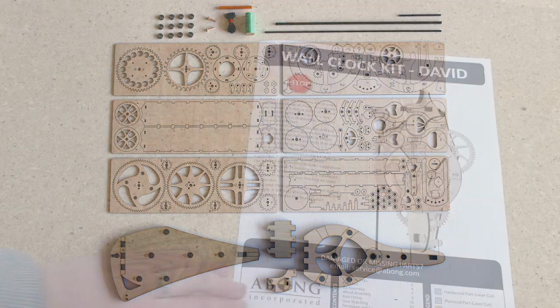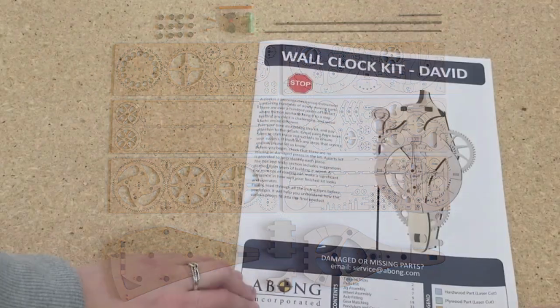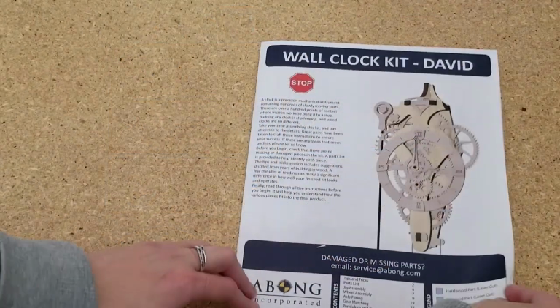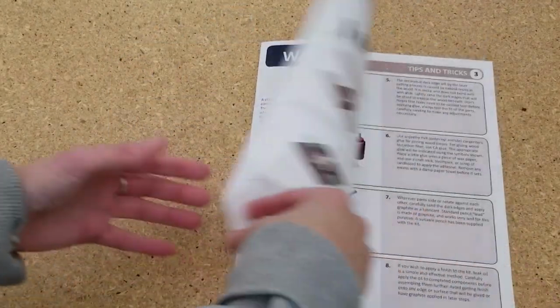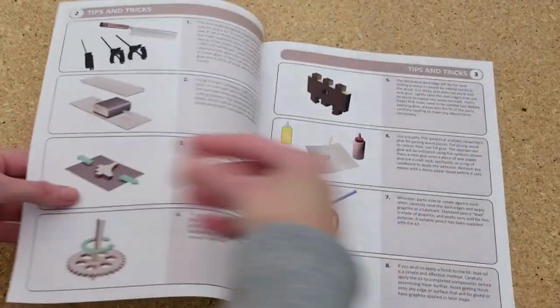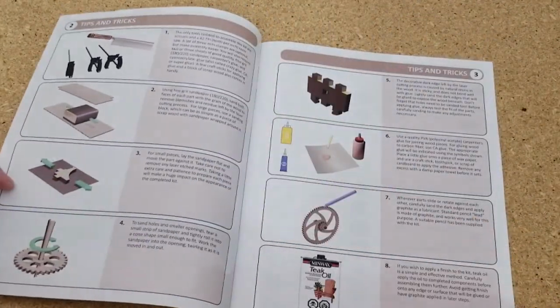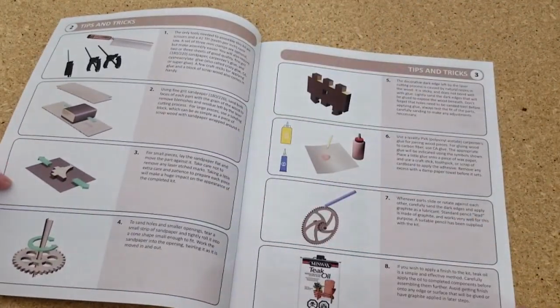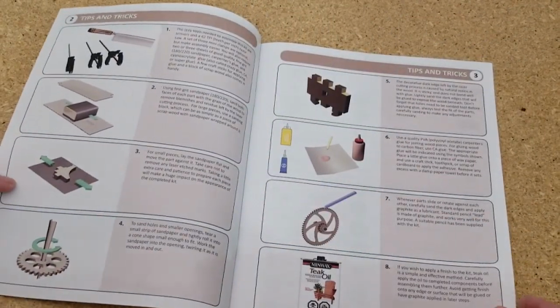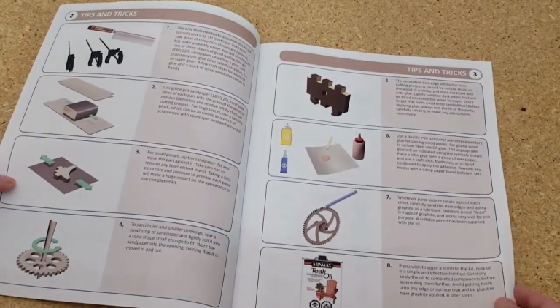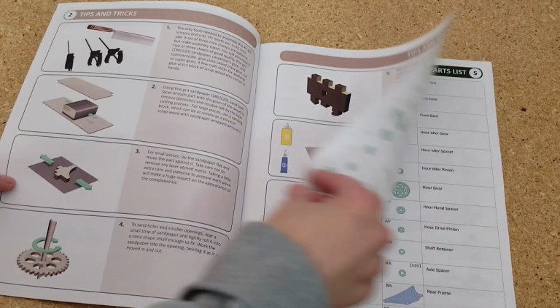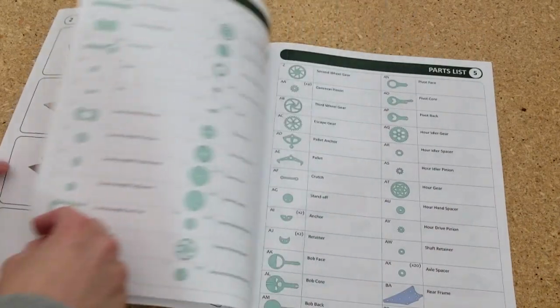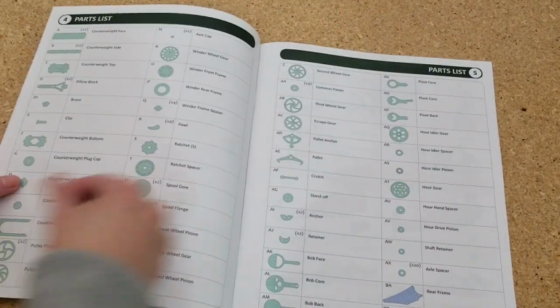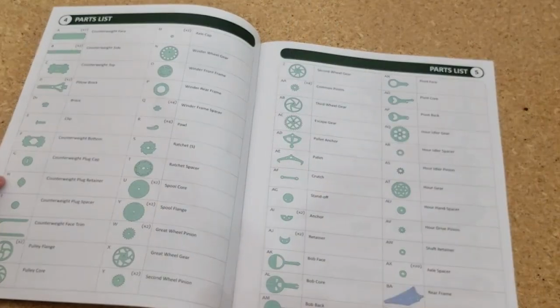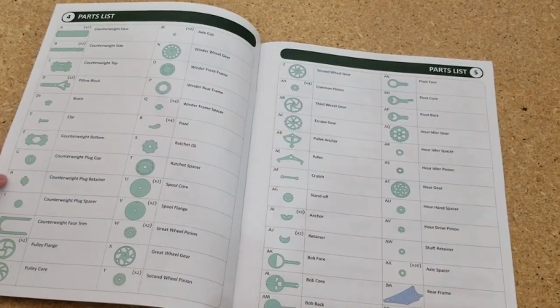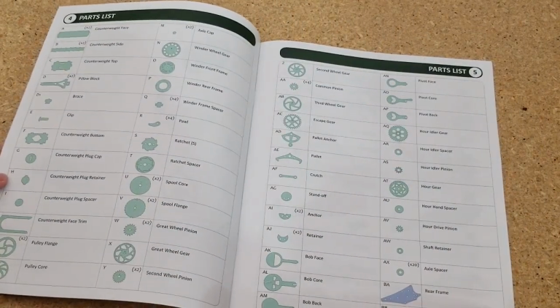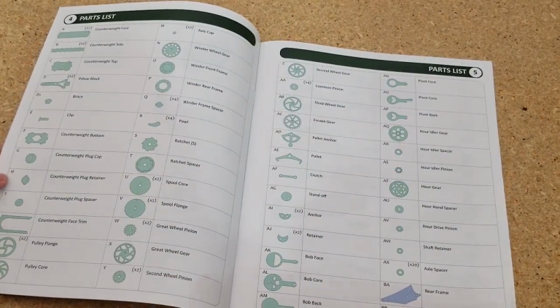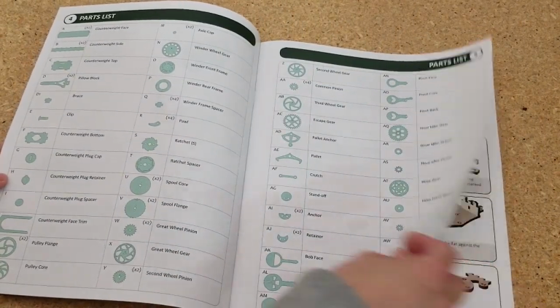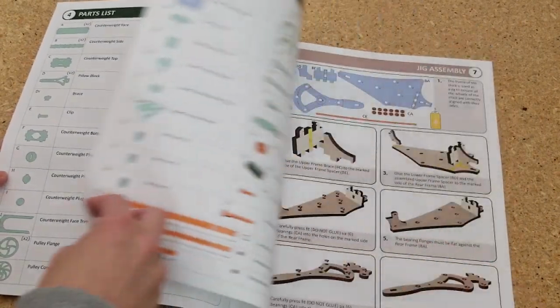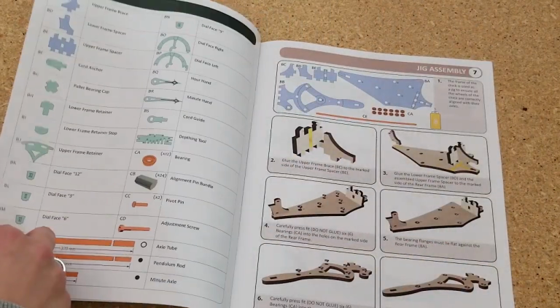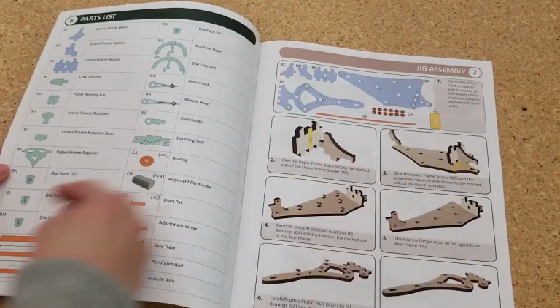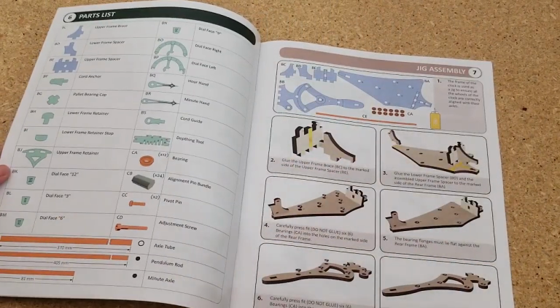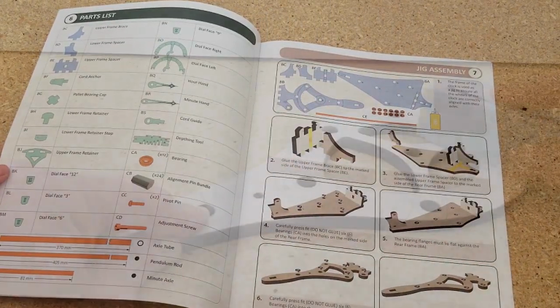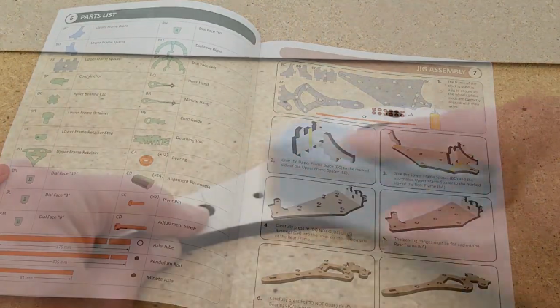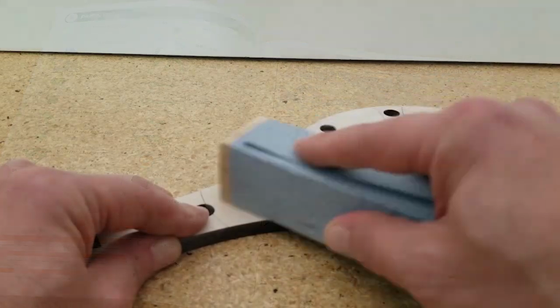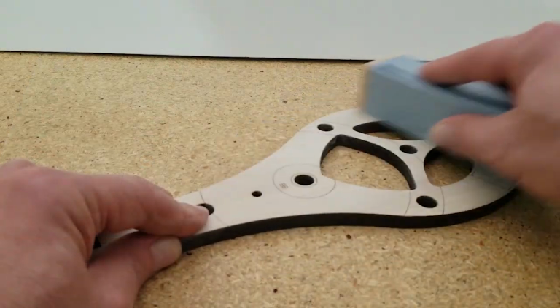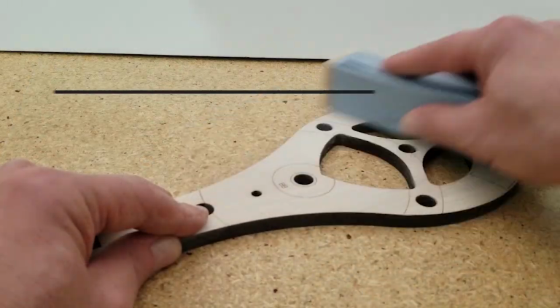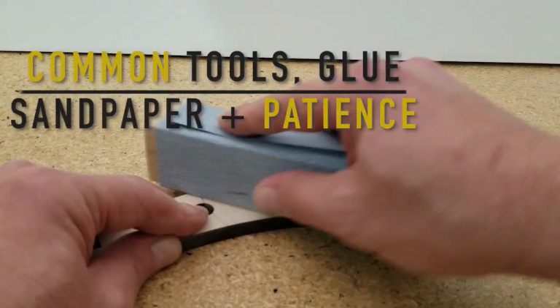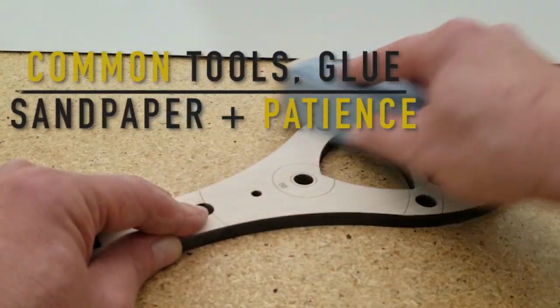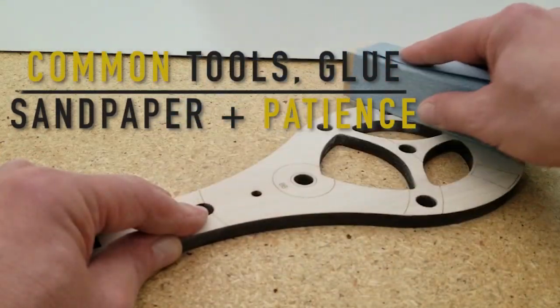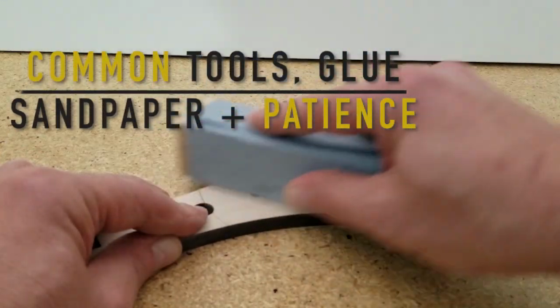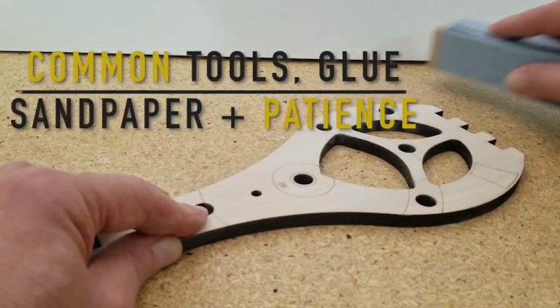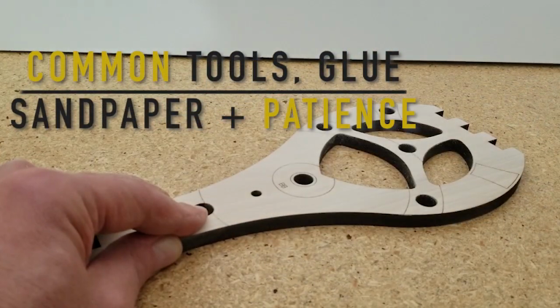Clearly illustrated instructions guide the builder through each step in the clock making process. Building these clocks requires only patience, a few common tools, glue and sandpaper.